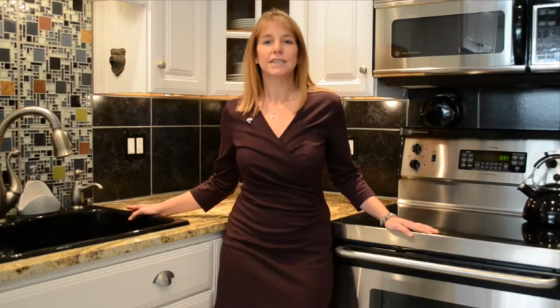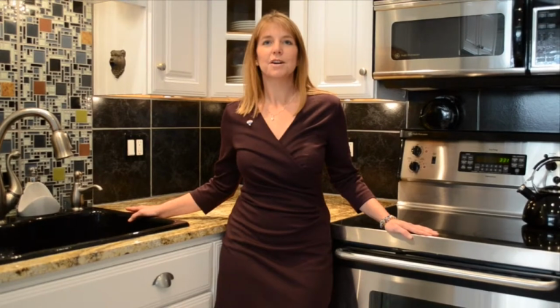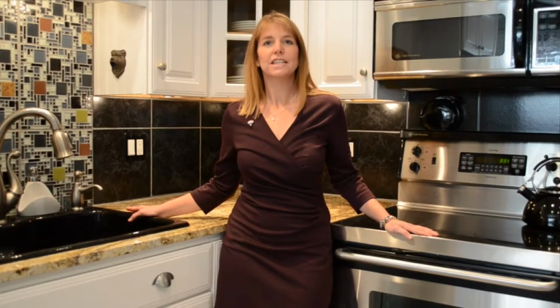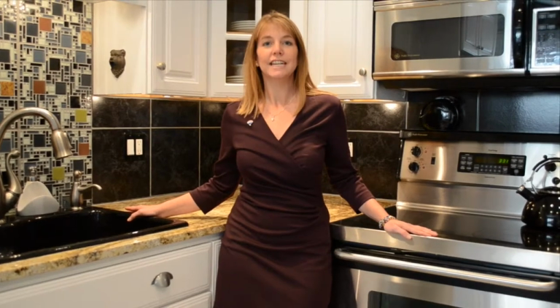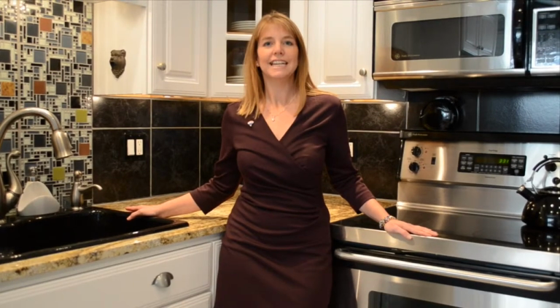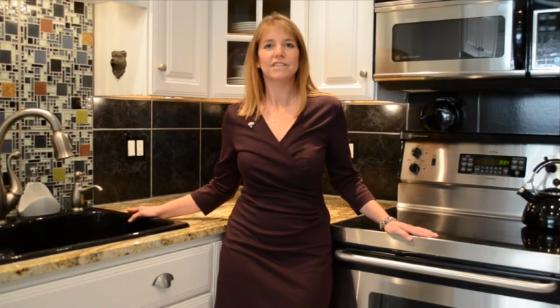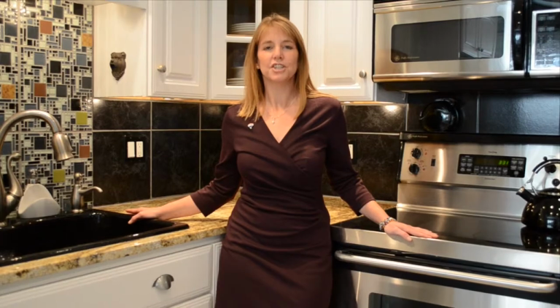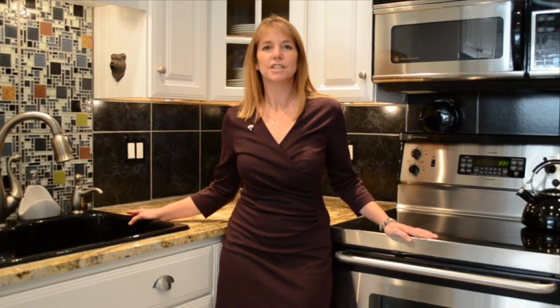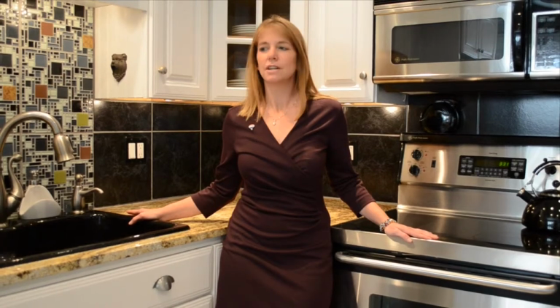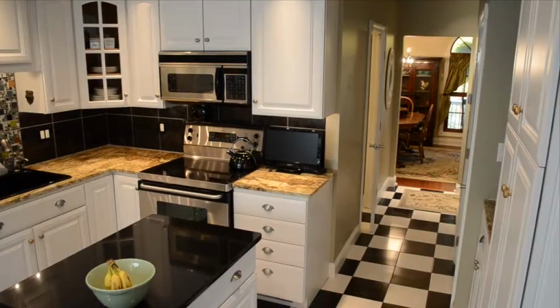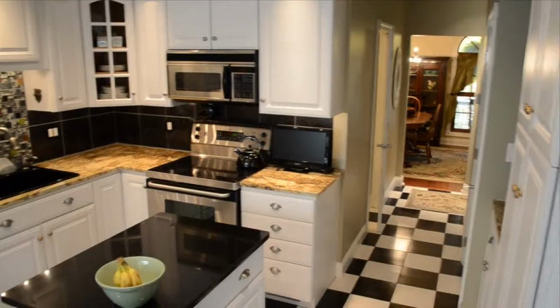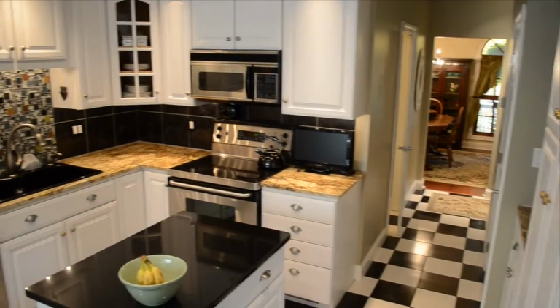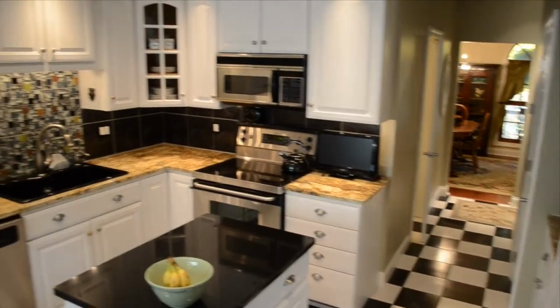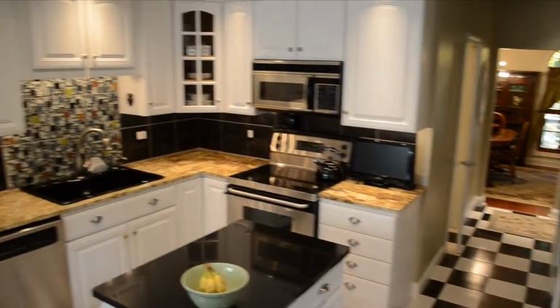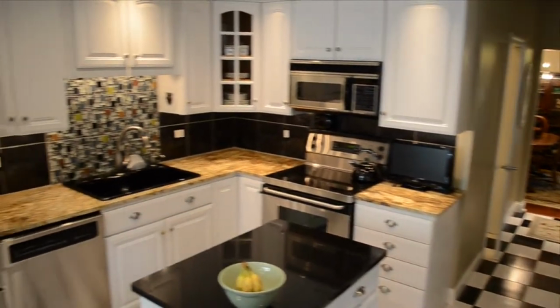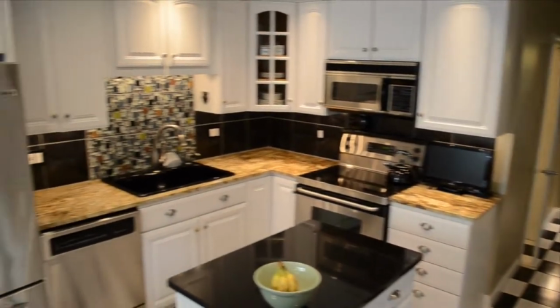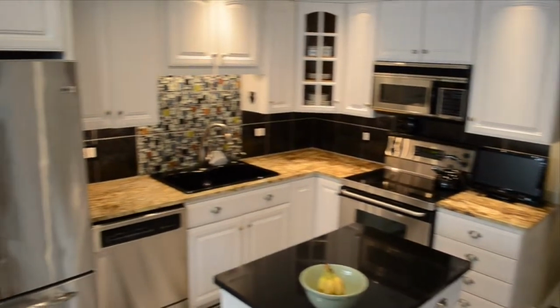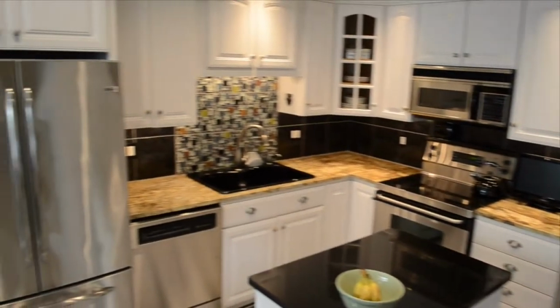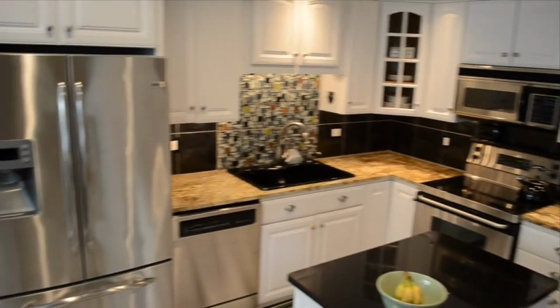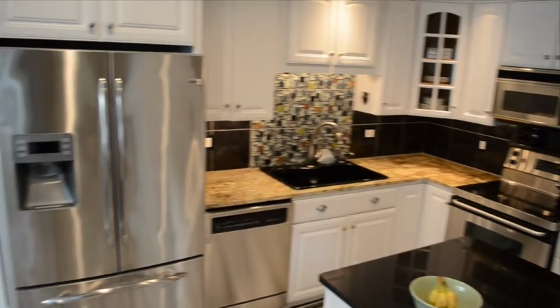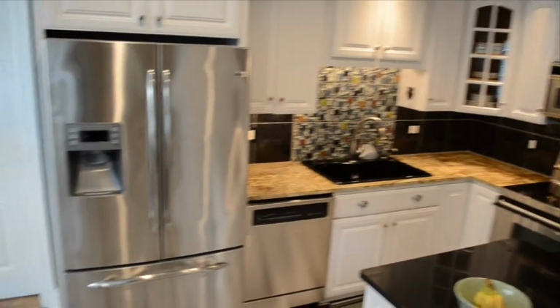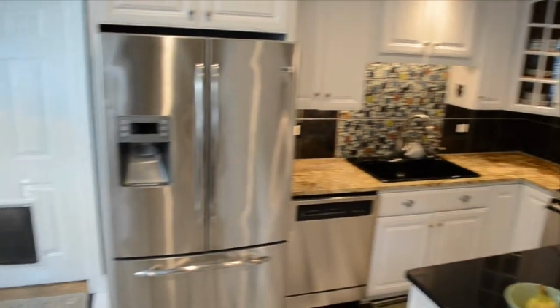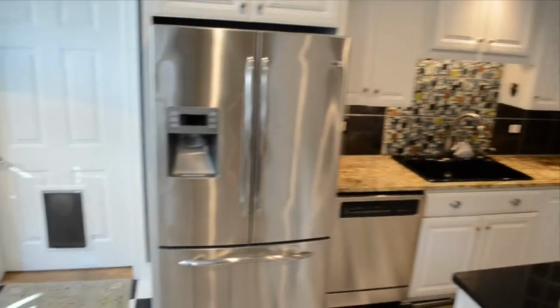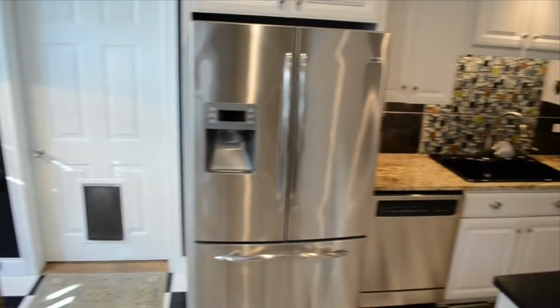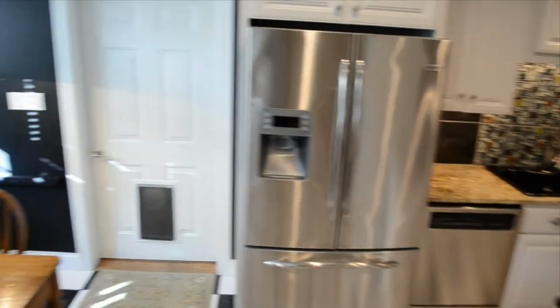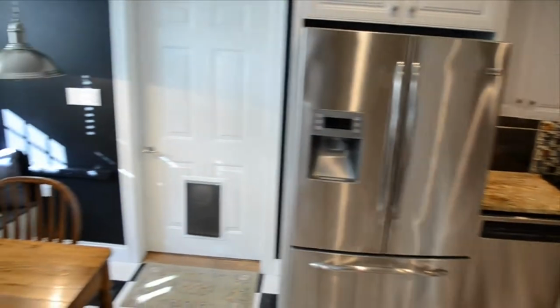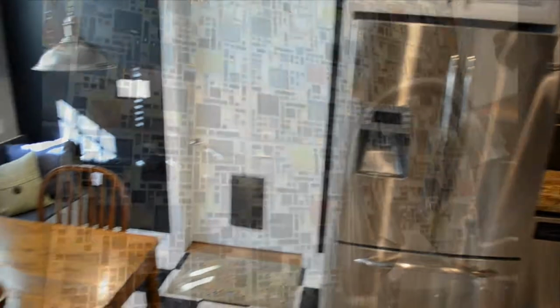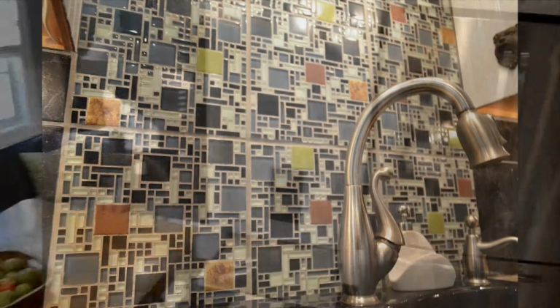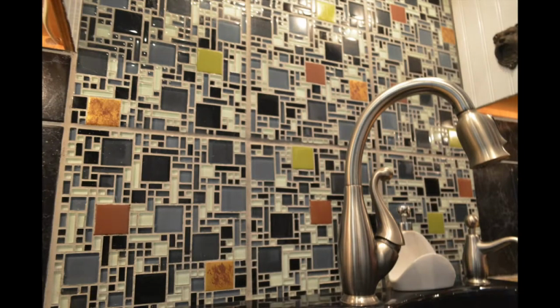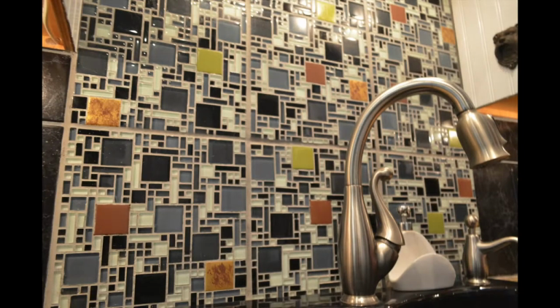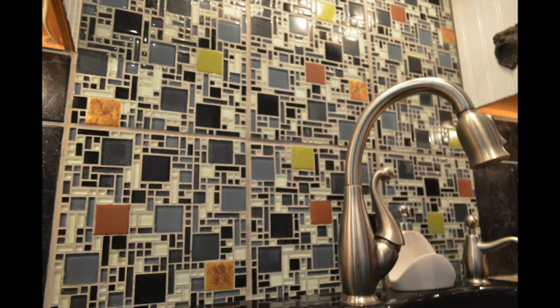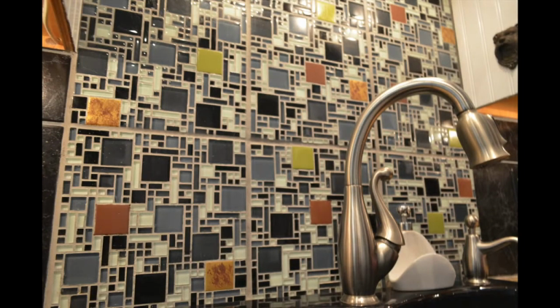This cozy cooking kitchen features stainless steel appliances, an RMR refrigerator, granite countertops, and a custom backsplash.